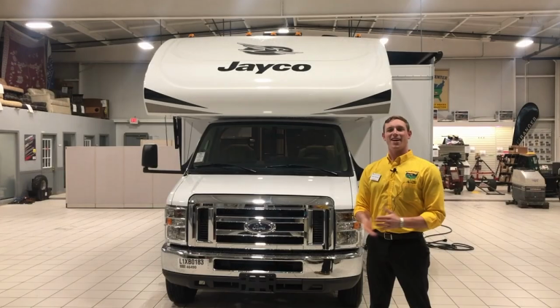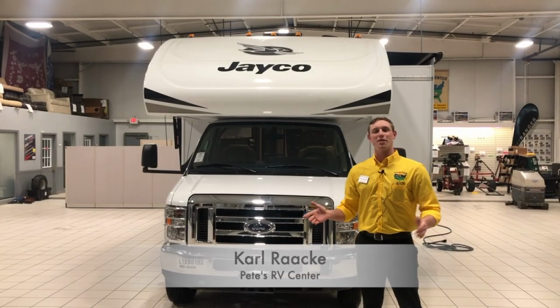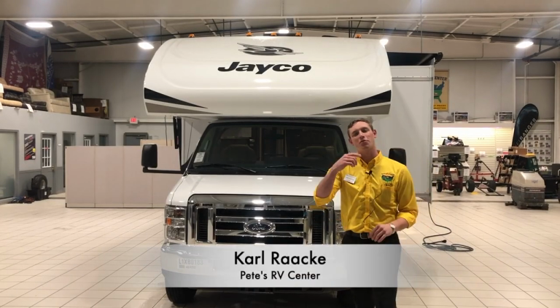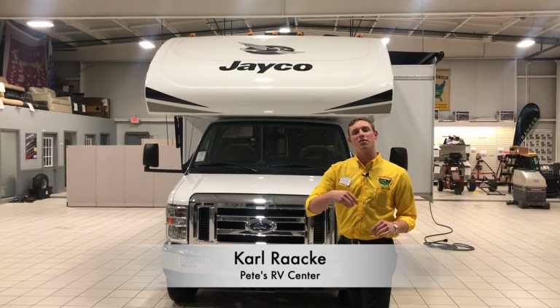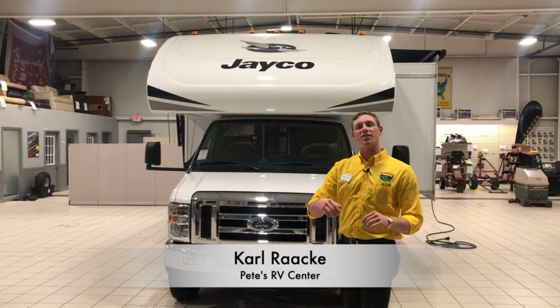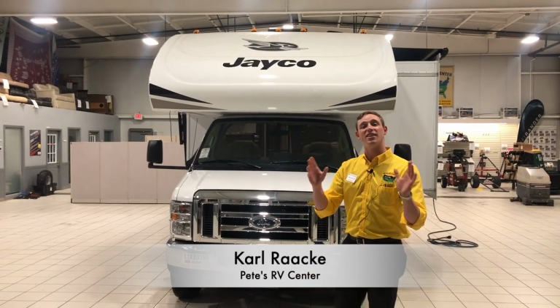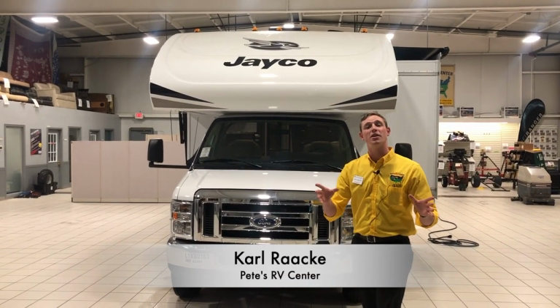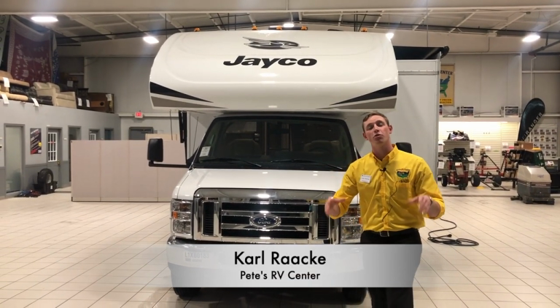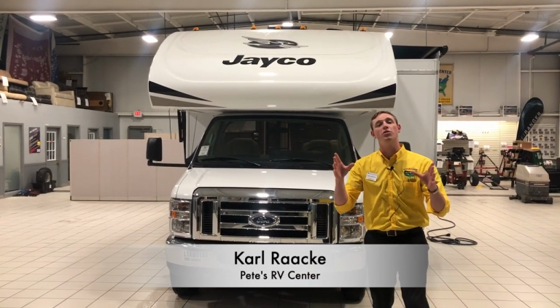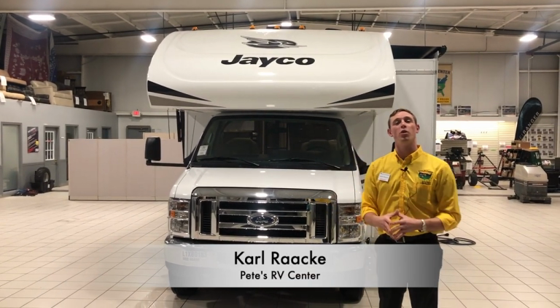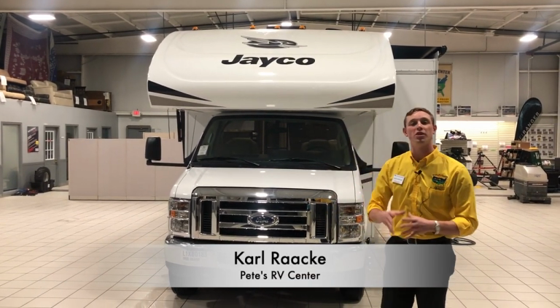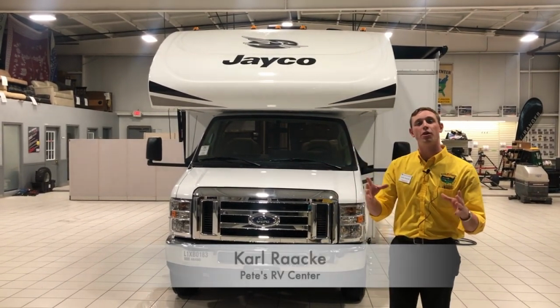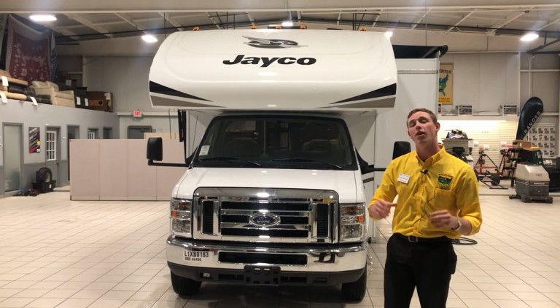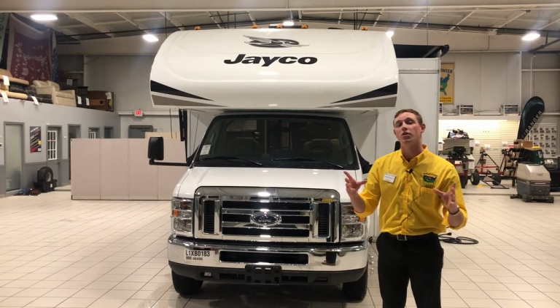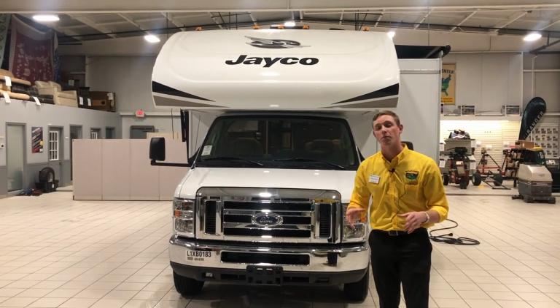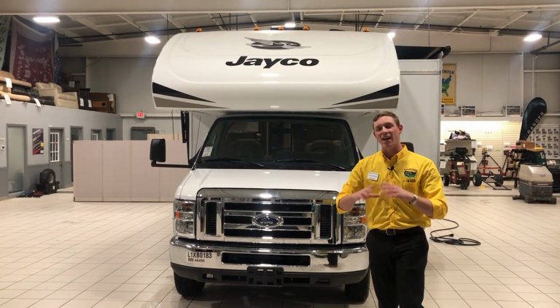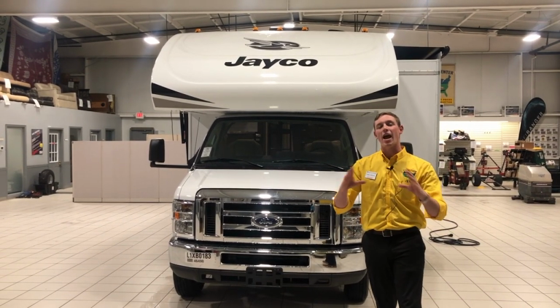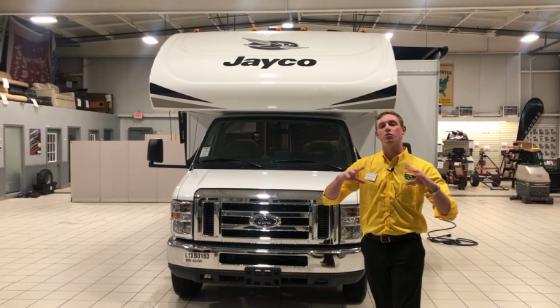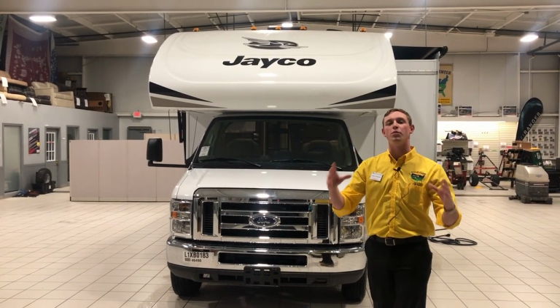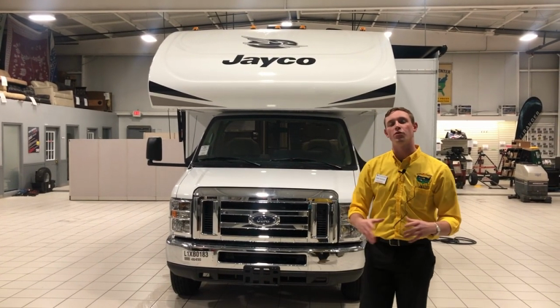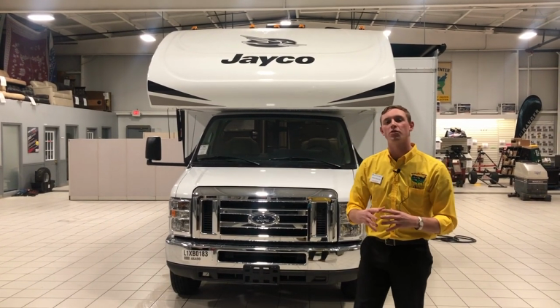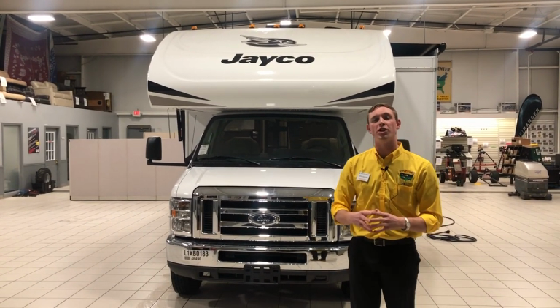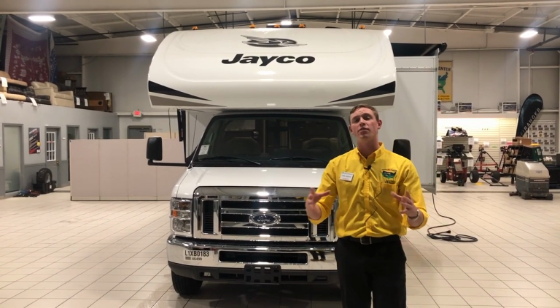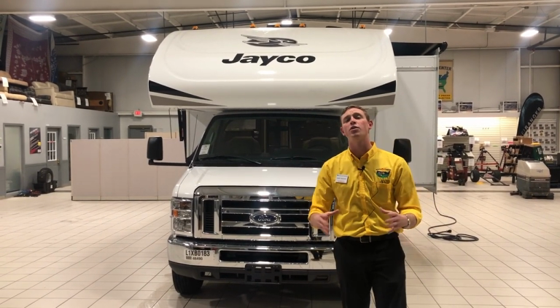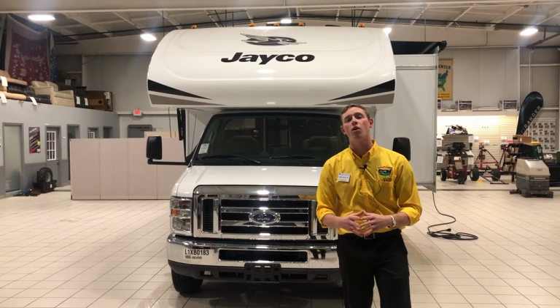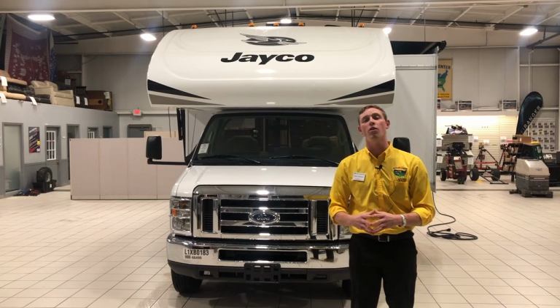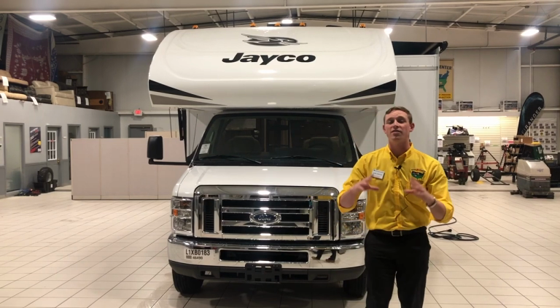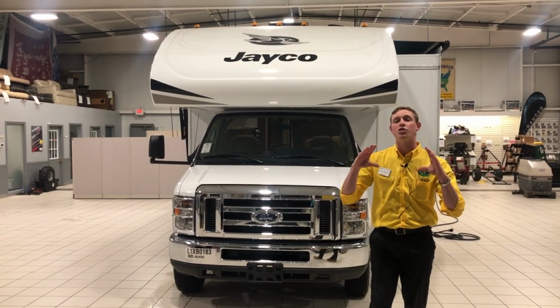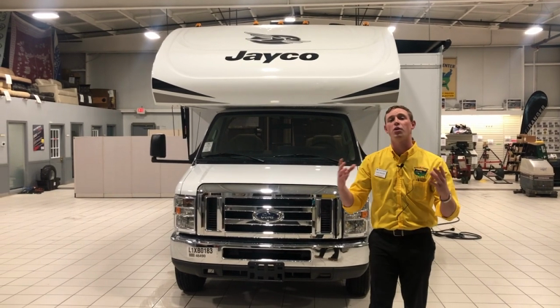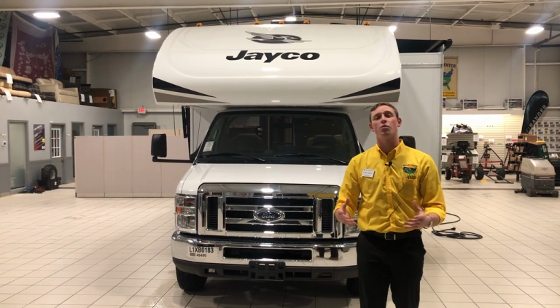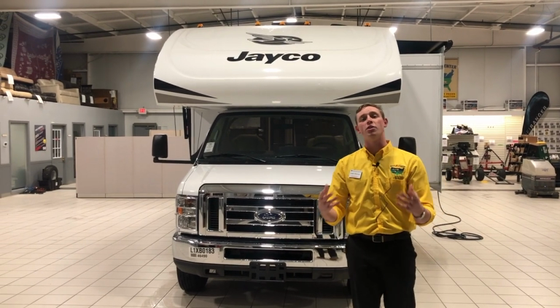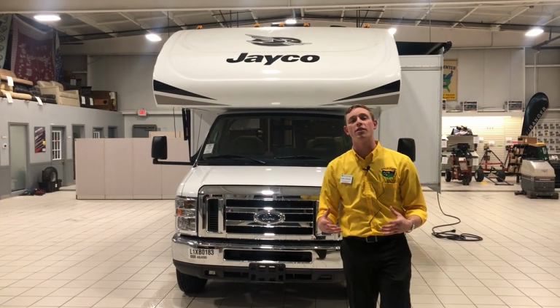Hey there campers, Carl from Pete's RV Center here. Today I'm here to show you the all-new 2020 Jayco Redhawk 24B. It's an absolutely beautiful couples coach, ready to take you on the long haul, and it's going to get you anywhere and everywhere you need to go.